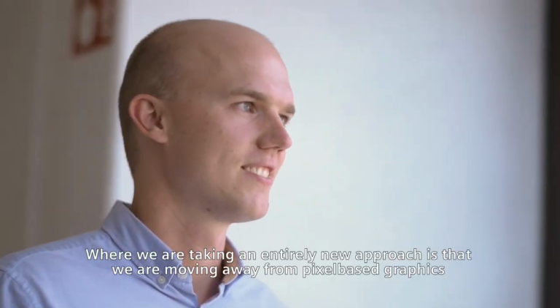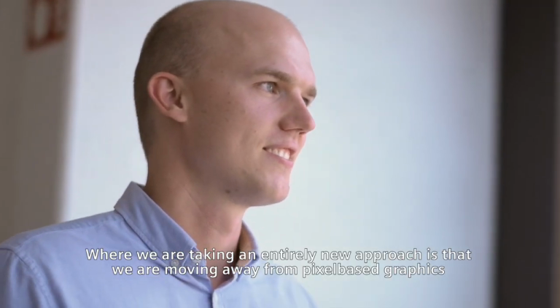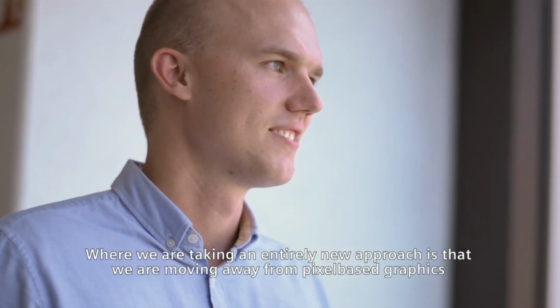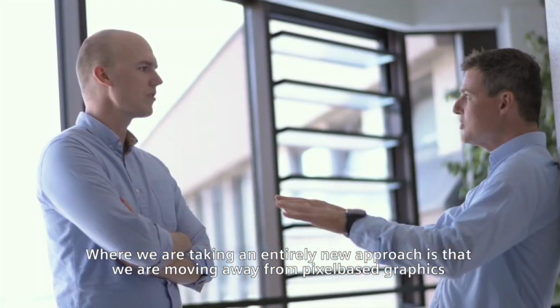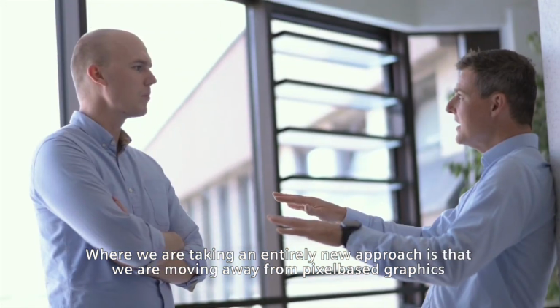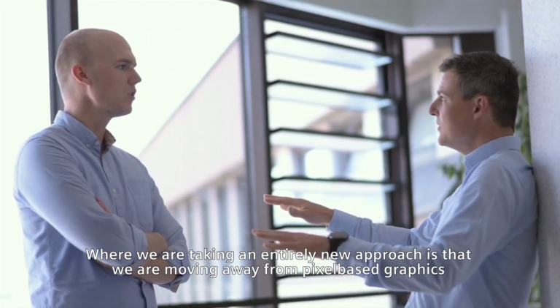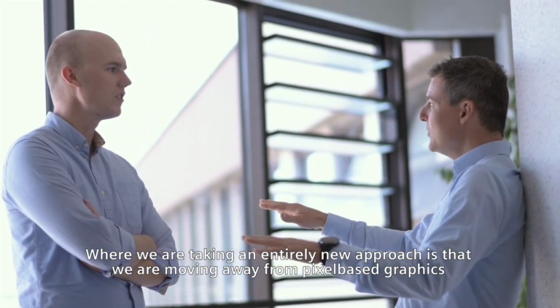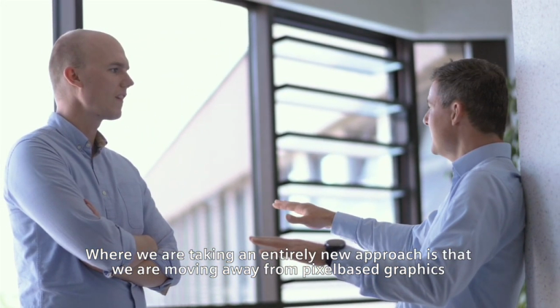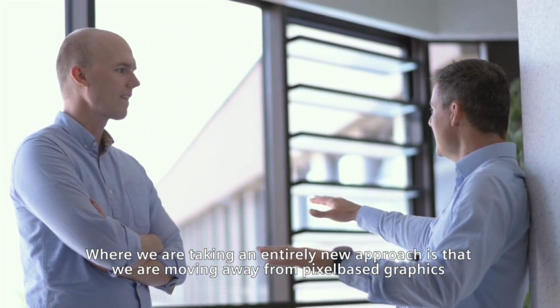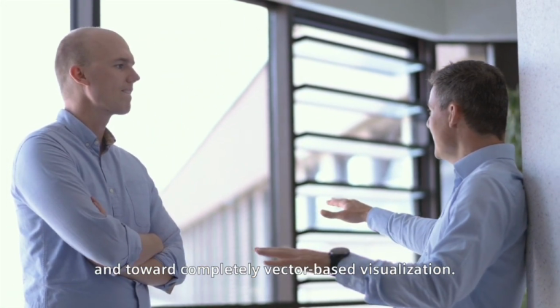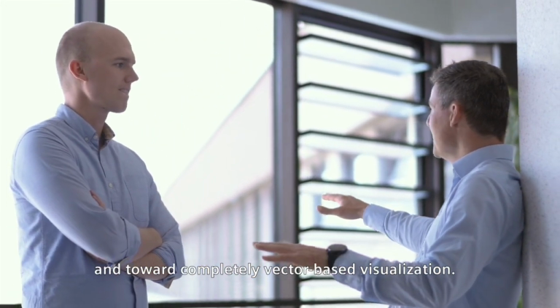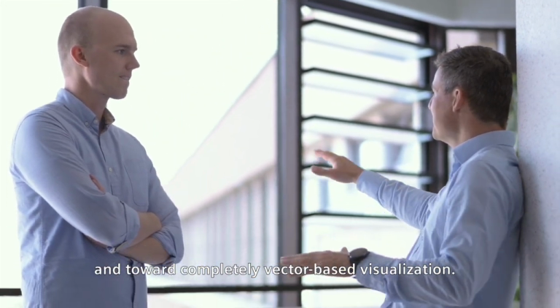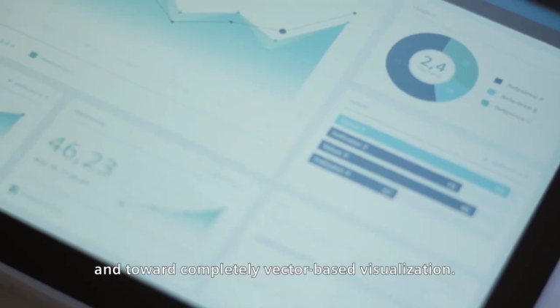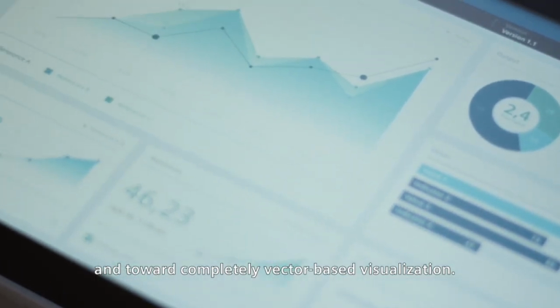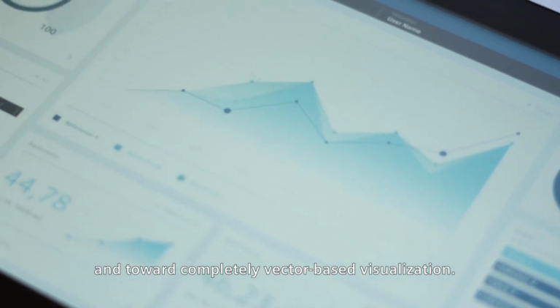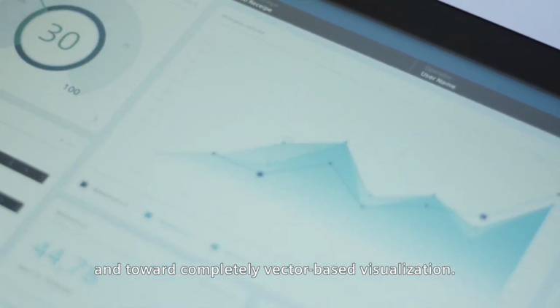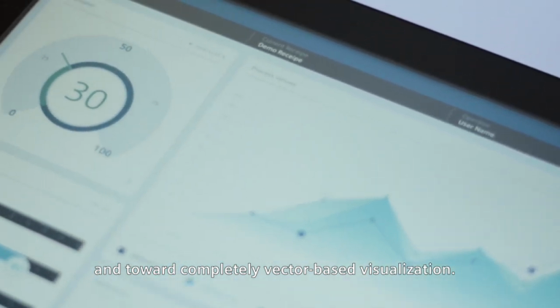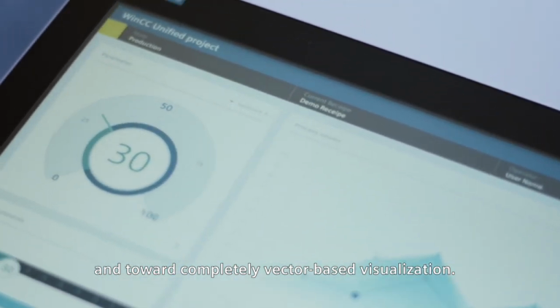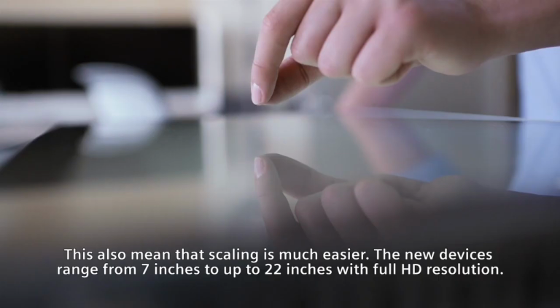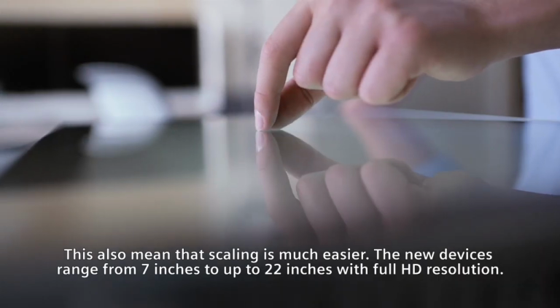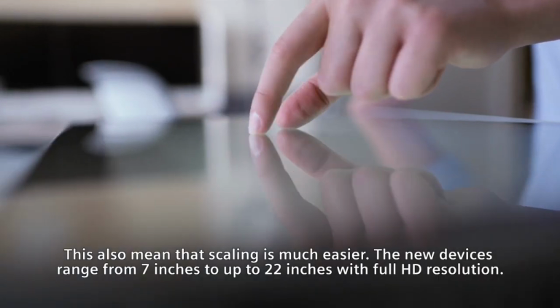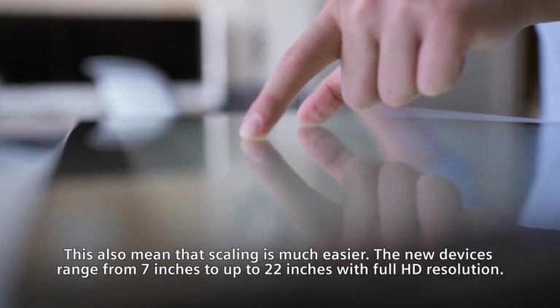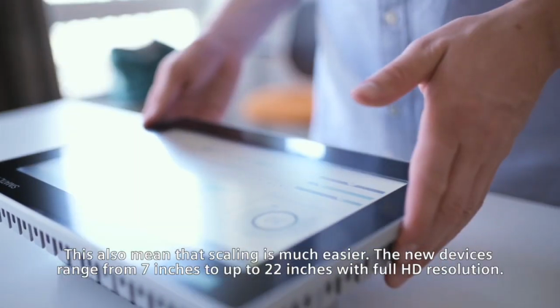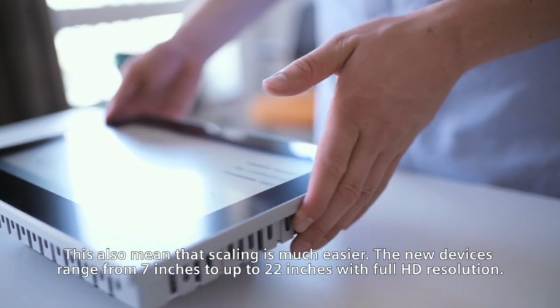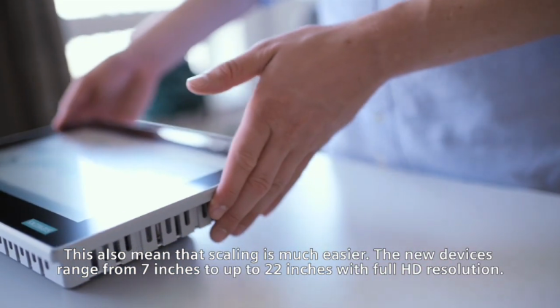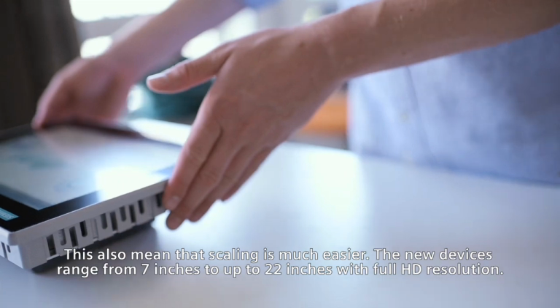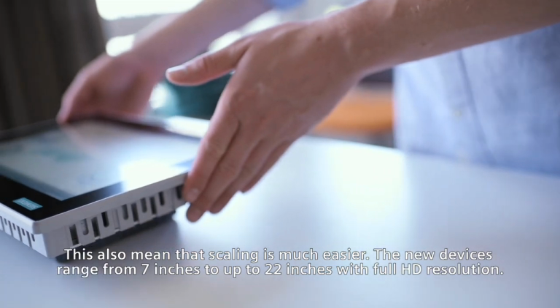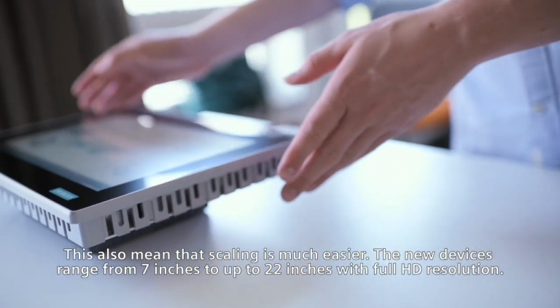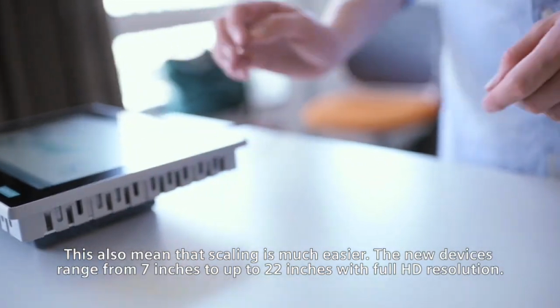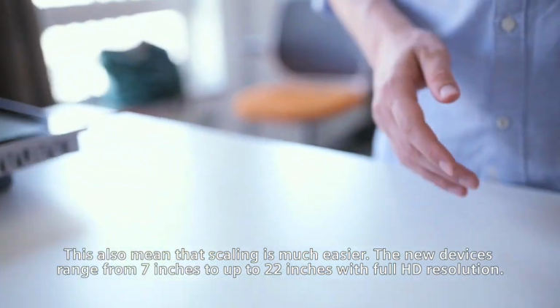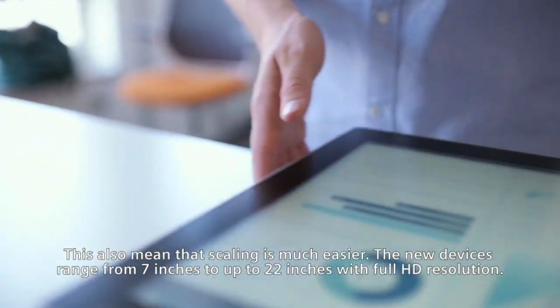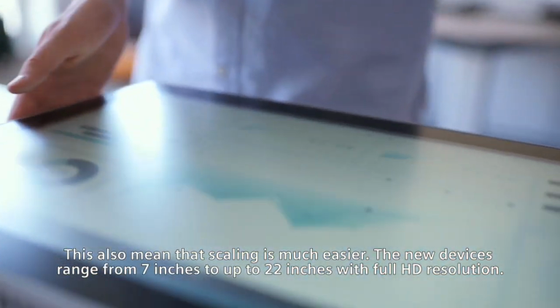Where we are taking an entirely new approach is that we are moving away from pixel-based graphics and toward completely vector-based visualization. This also means that scaling is much easier. The new devices range from 7 inches up to 22 inches with full HD resolution.